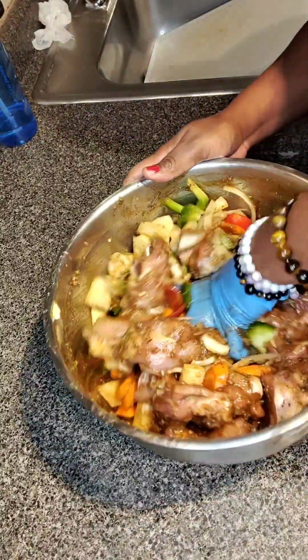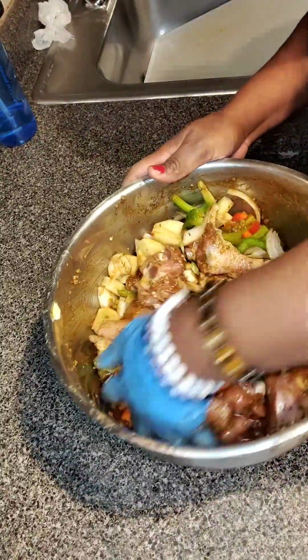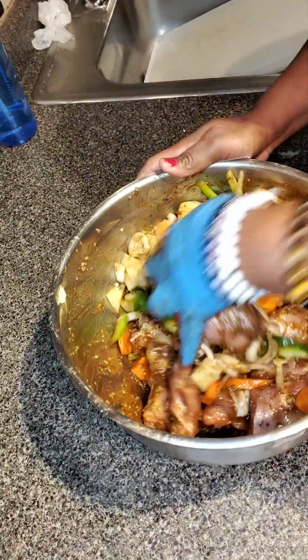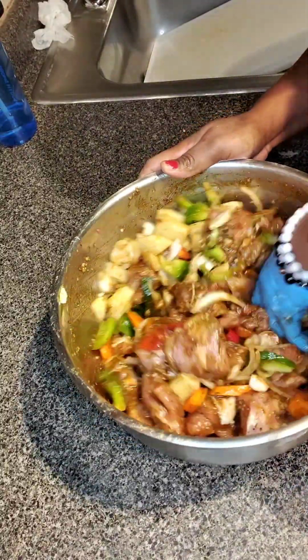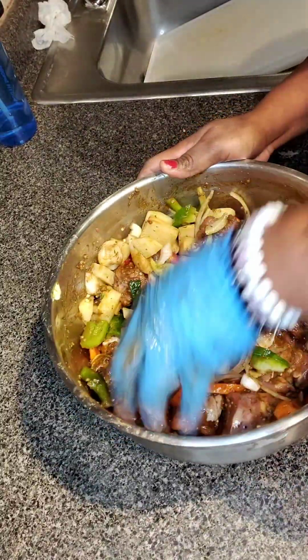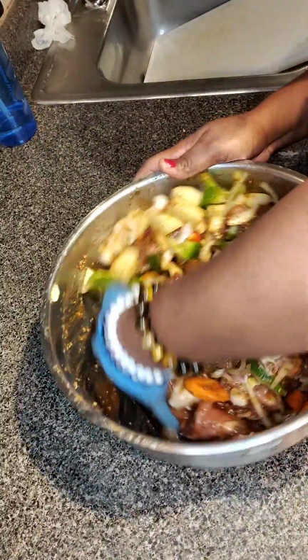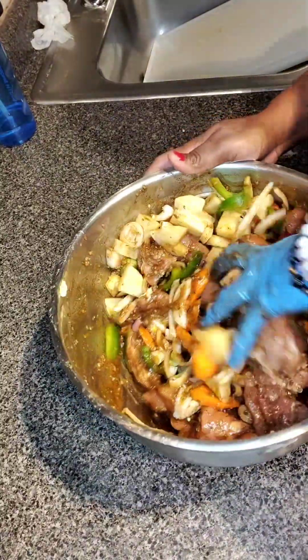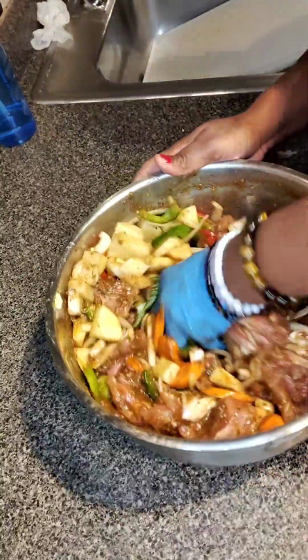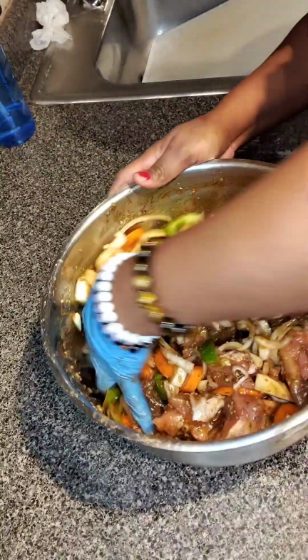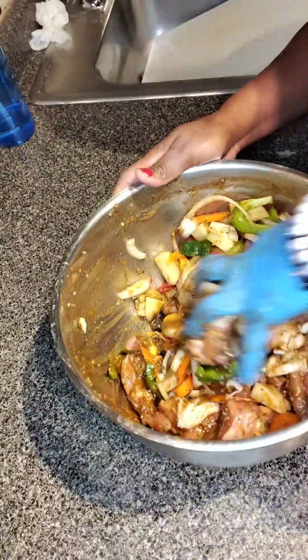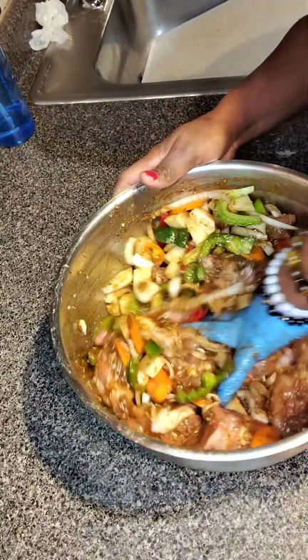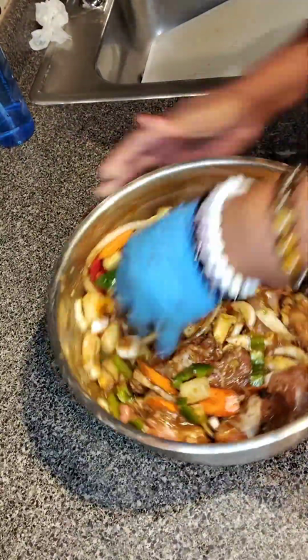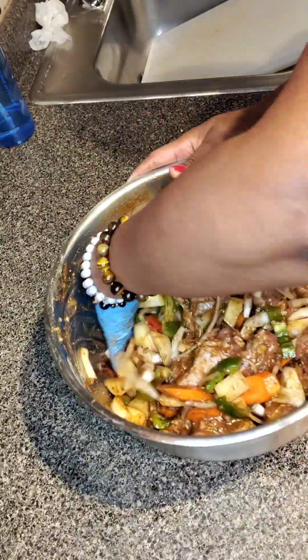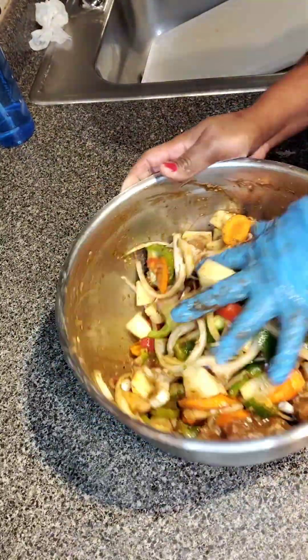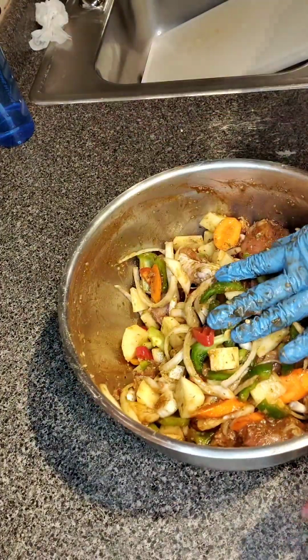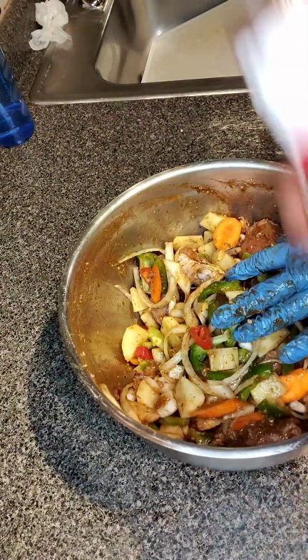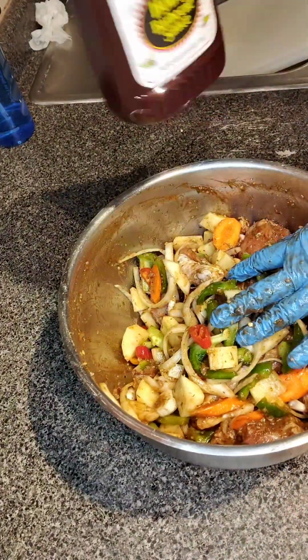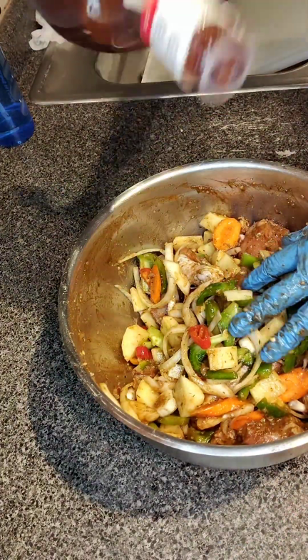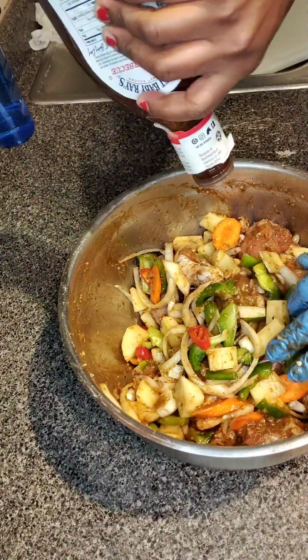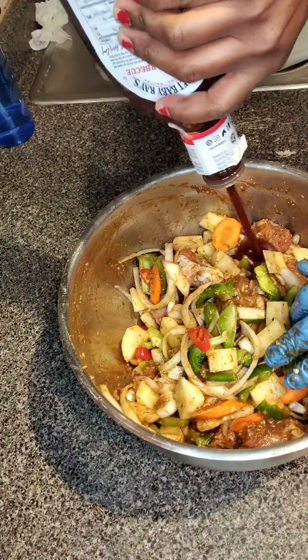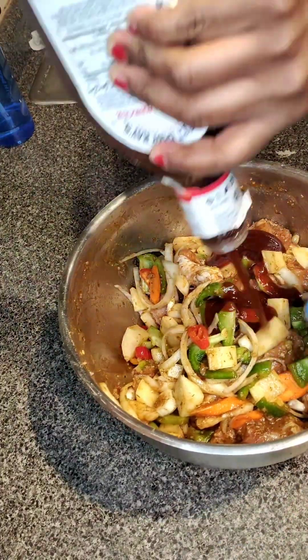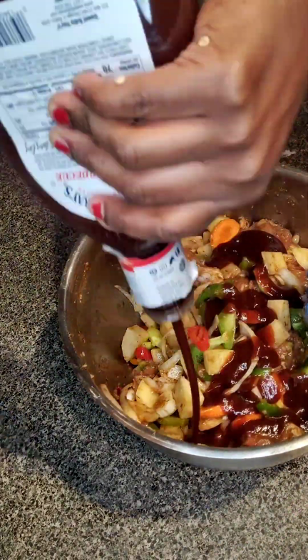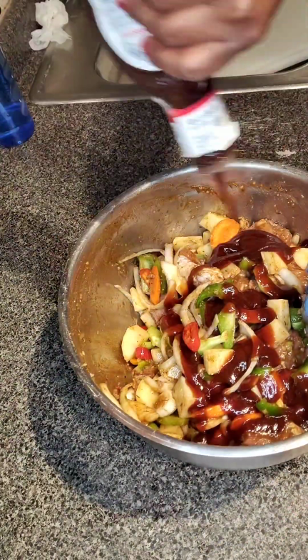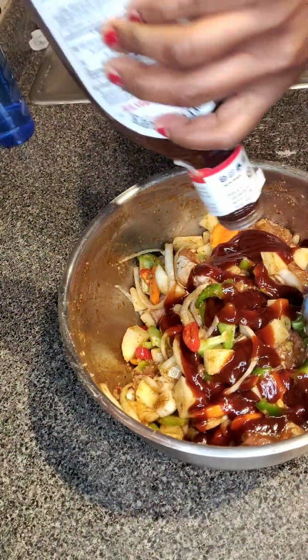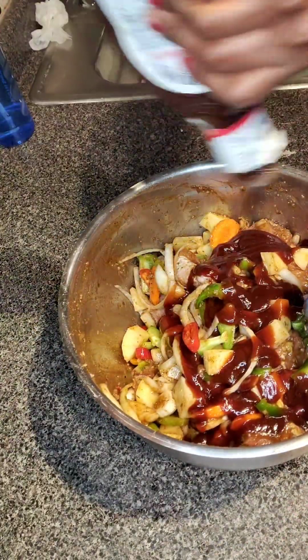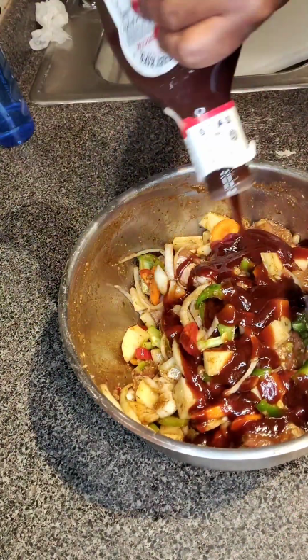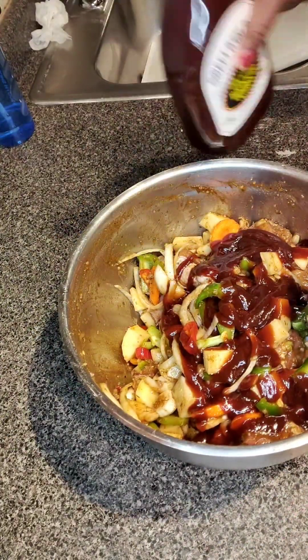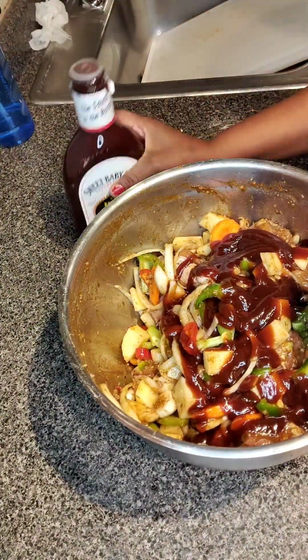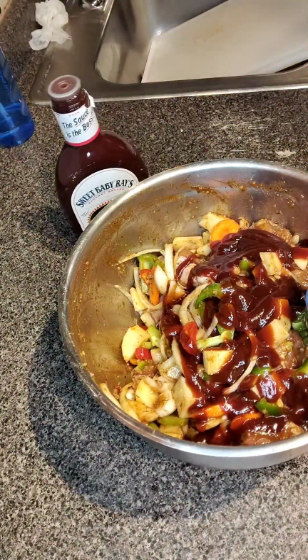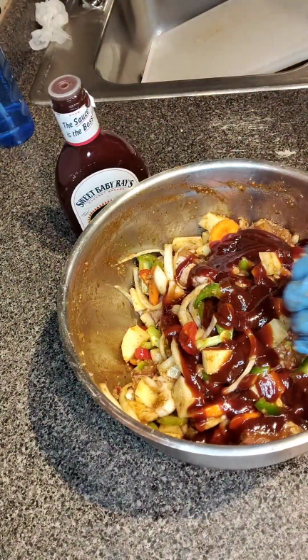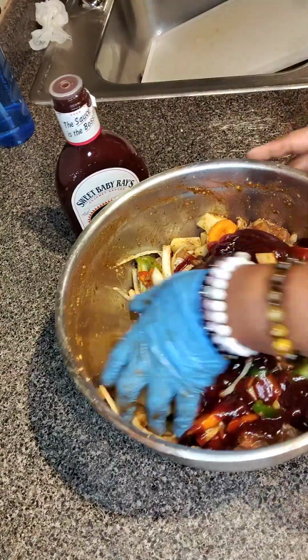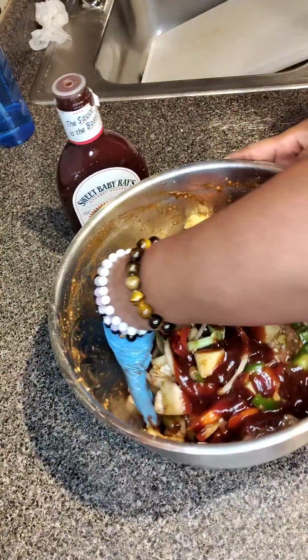If you haven't followed me on my YouTube channel at Island in the Box Catering, go ahead and do so. Like, share, and subscribe. And also on the gram — add some more weight to the channel.